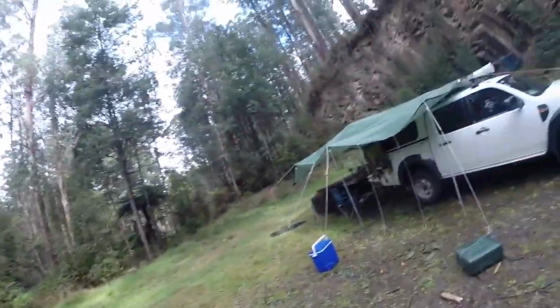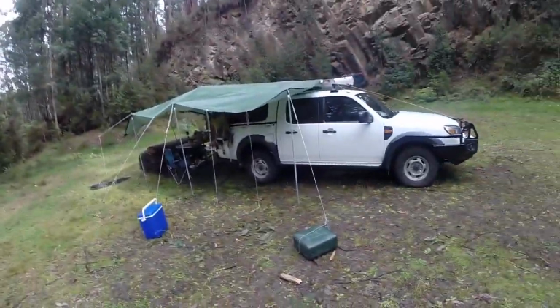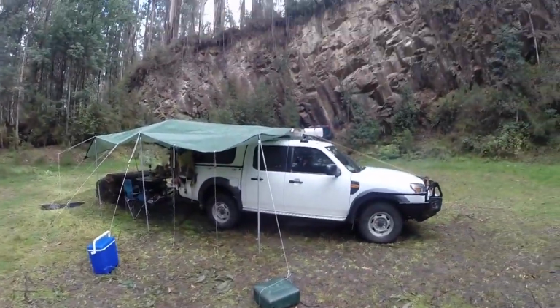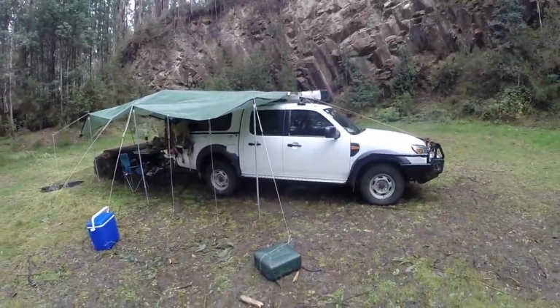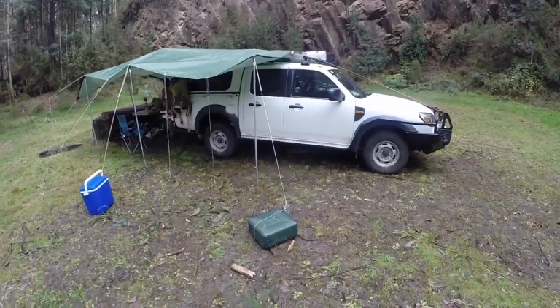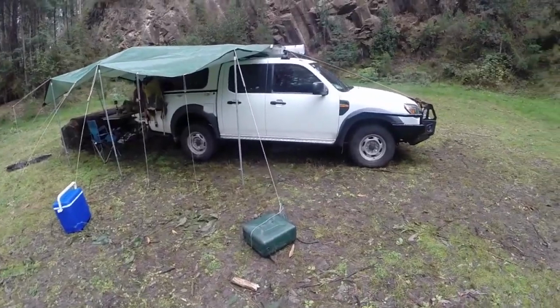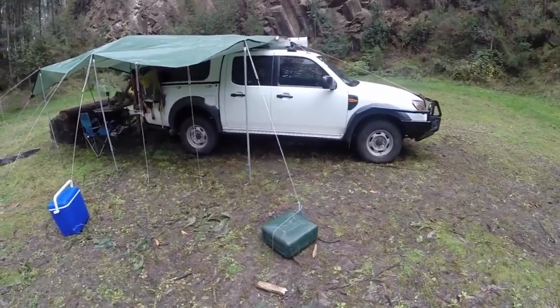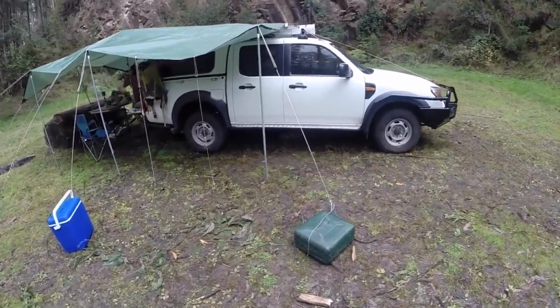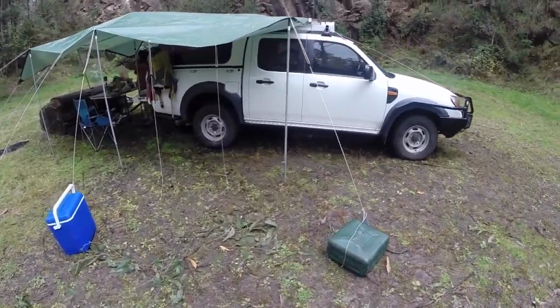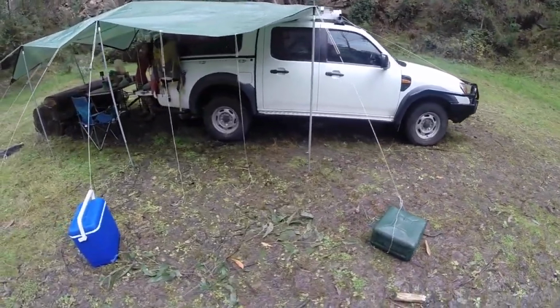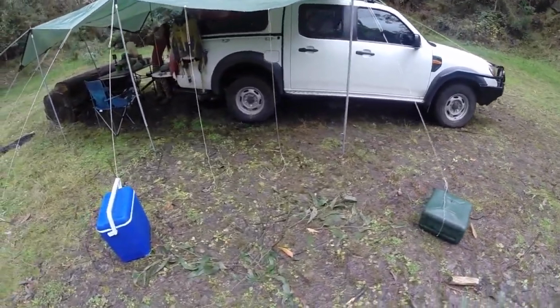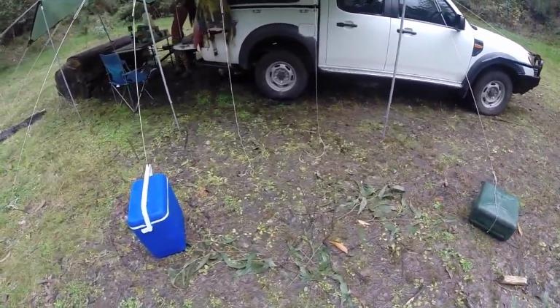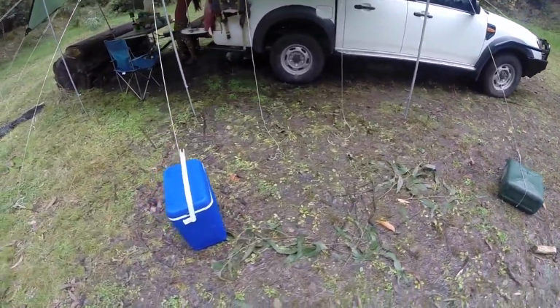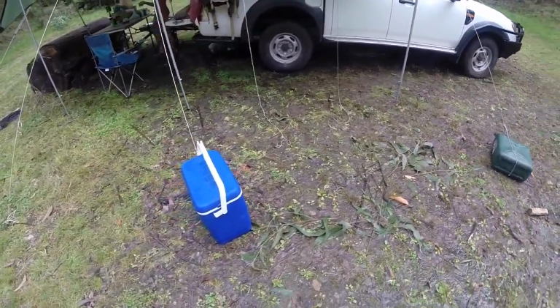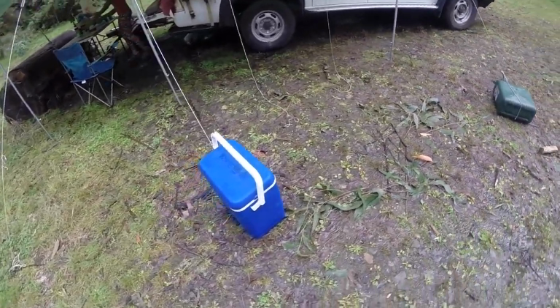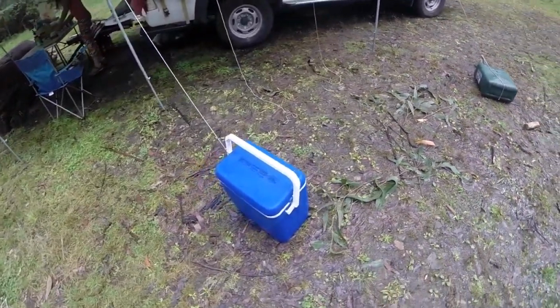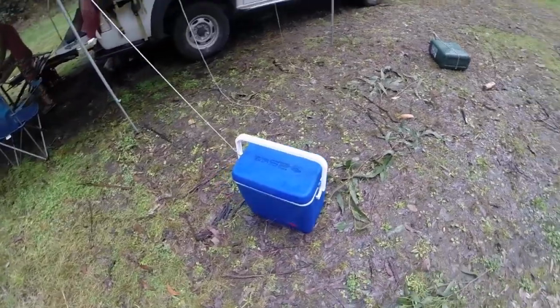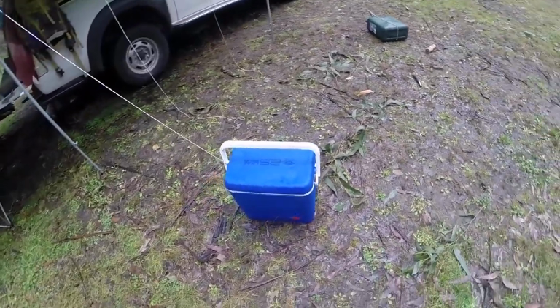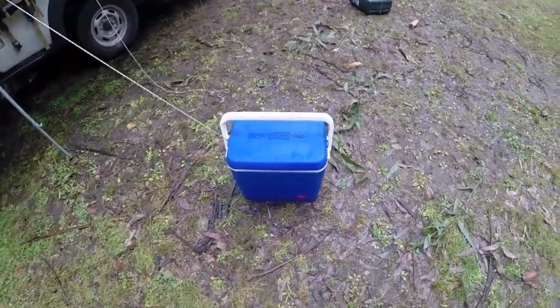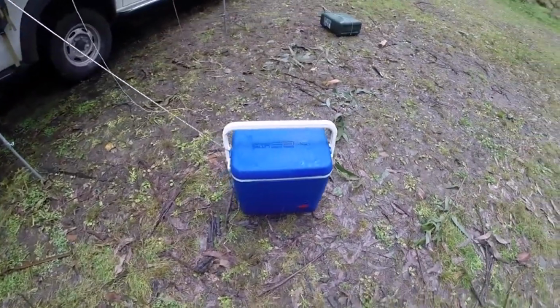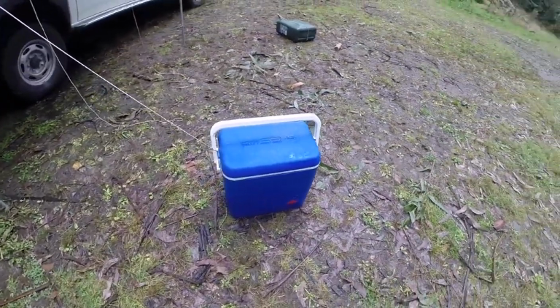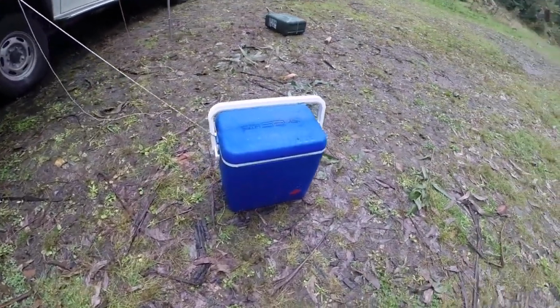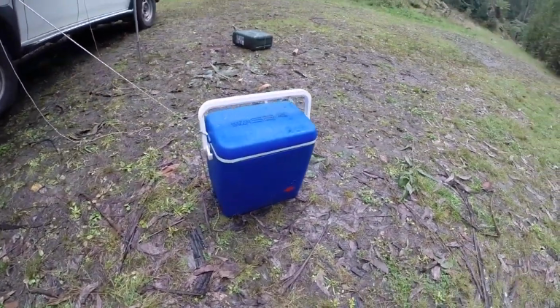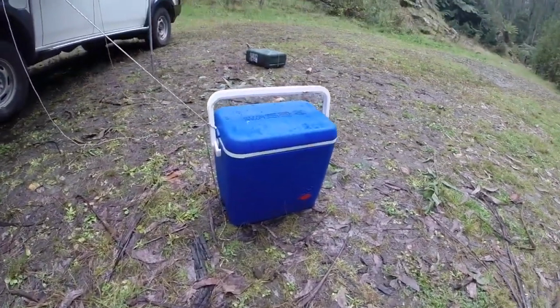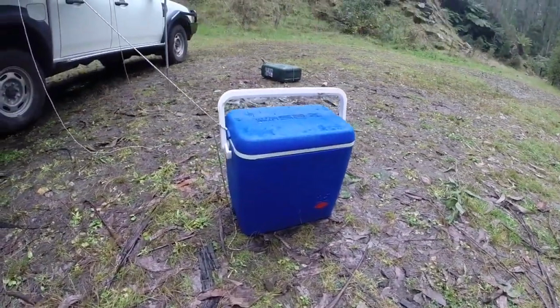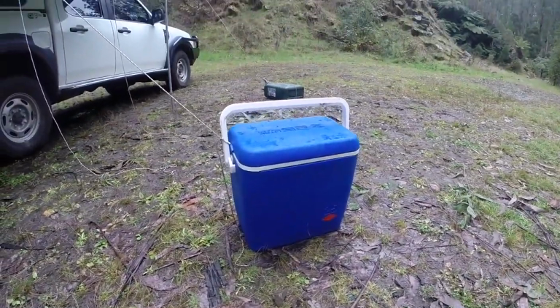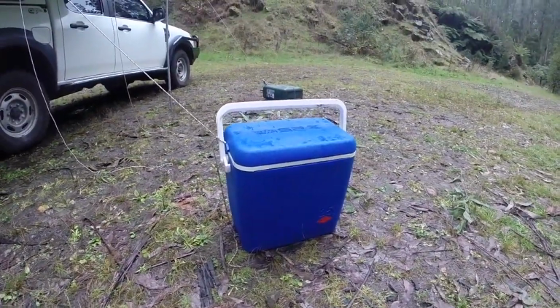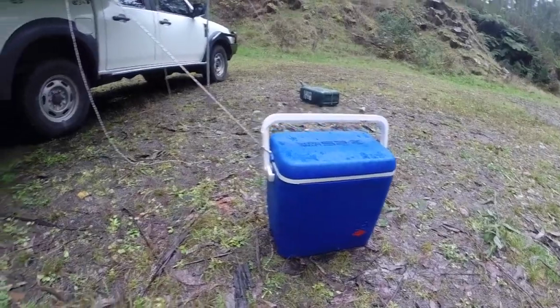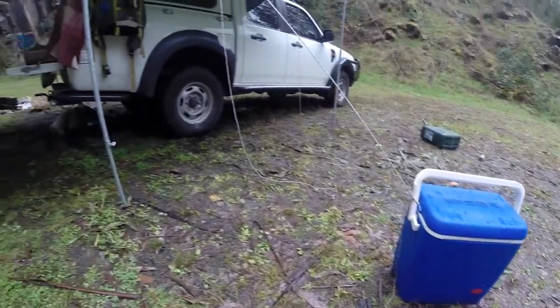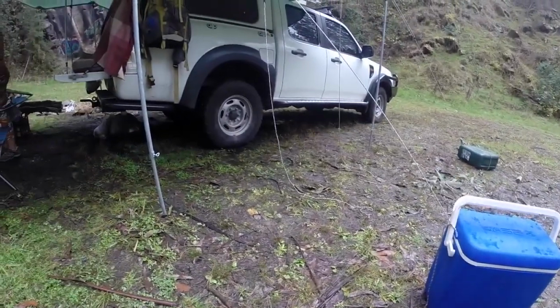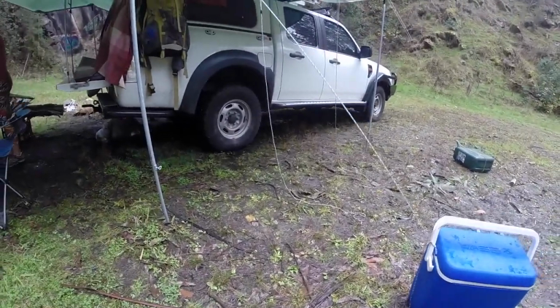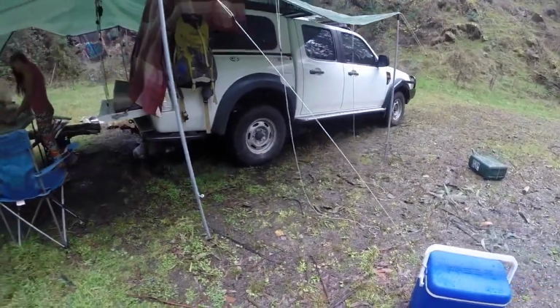In the meantime let's swing around and have a look at the campsite. Today we are also using the Esky as a guideline, so this is something you wouldn't do in summer. If it was summertime you would want the Esky underneath the car in the shade.